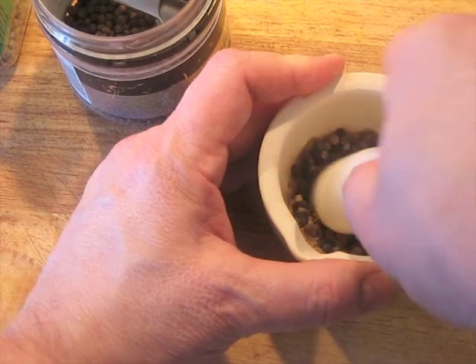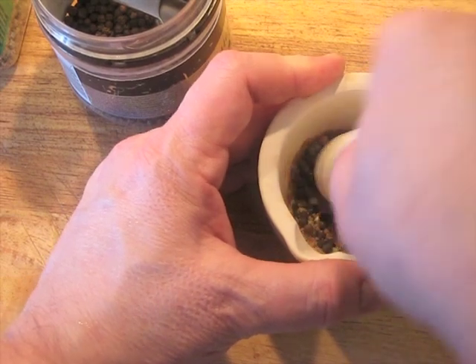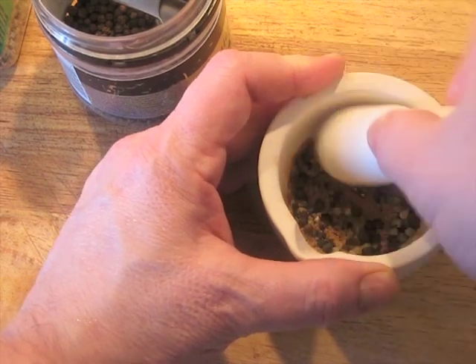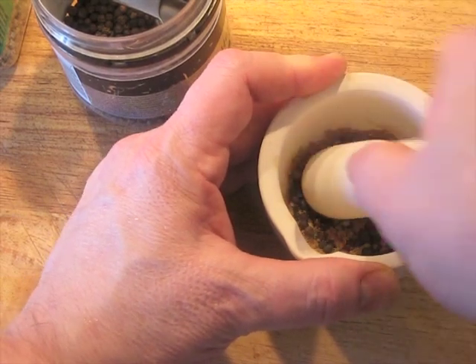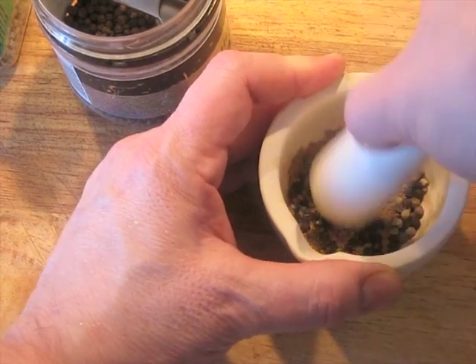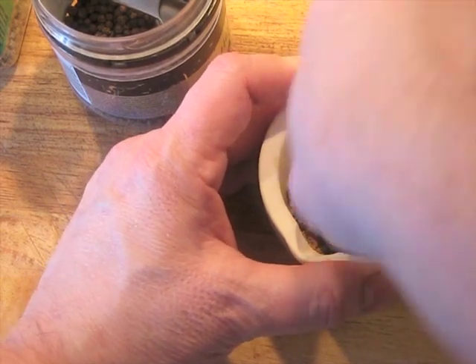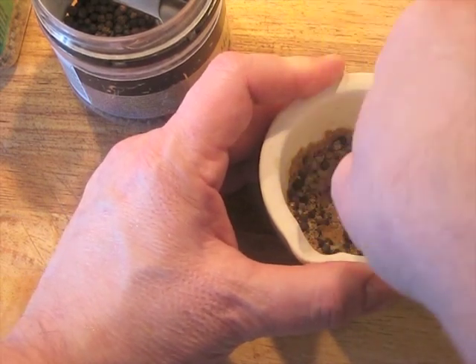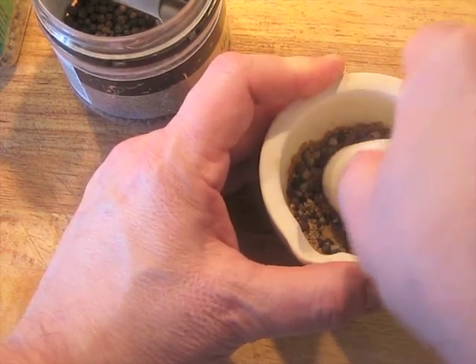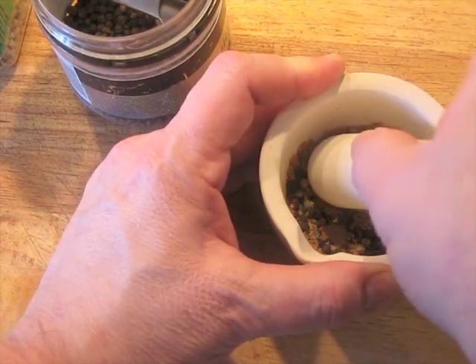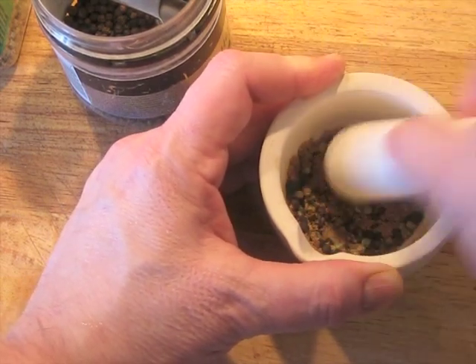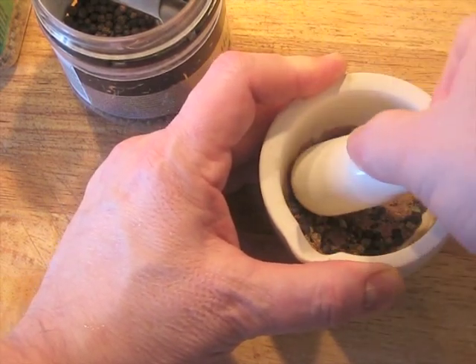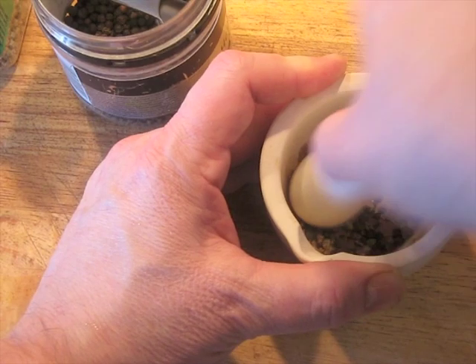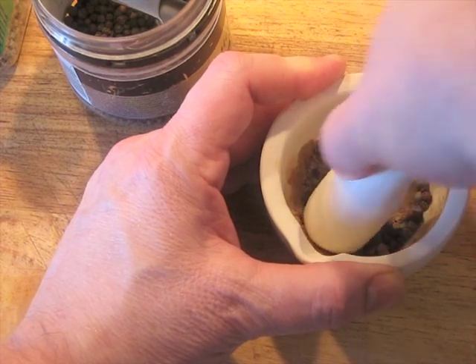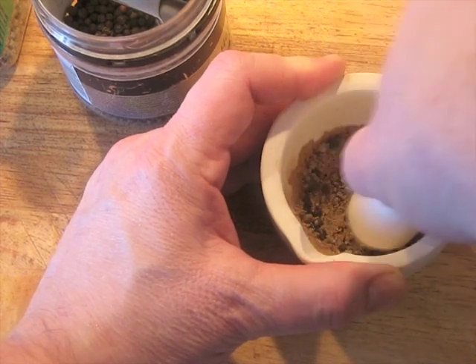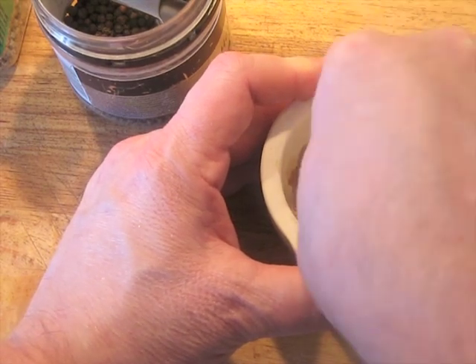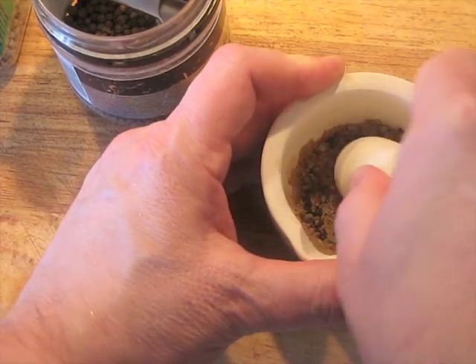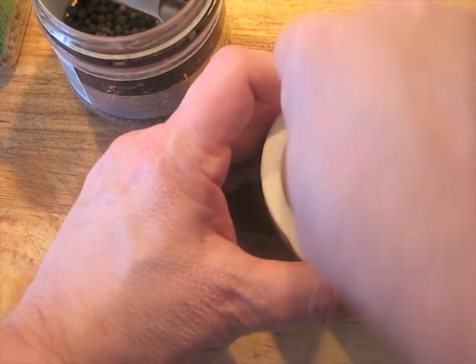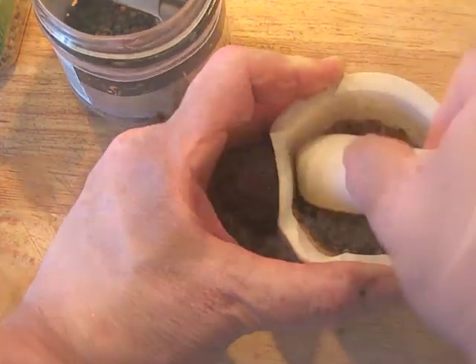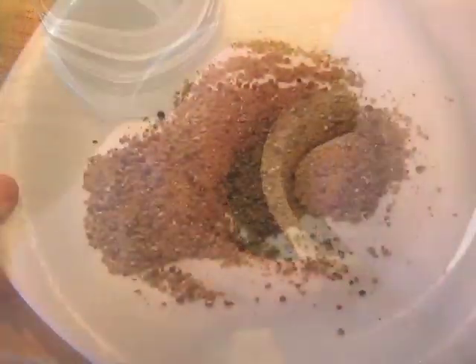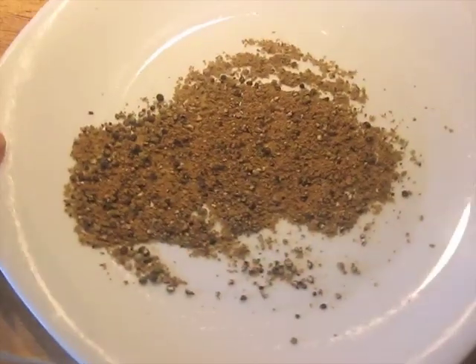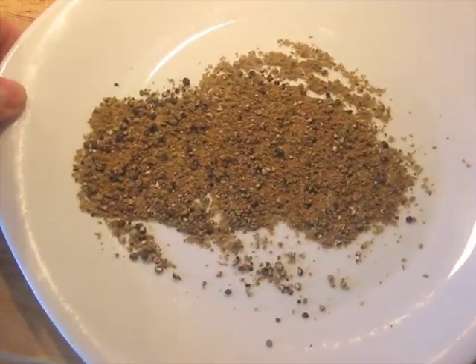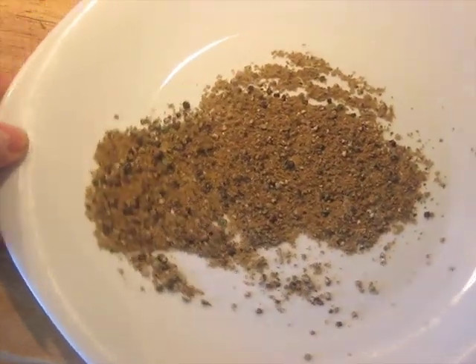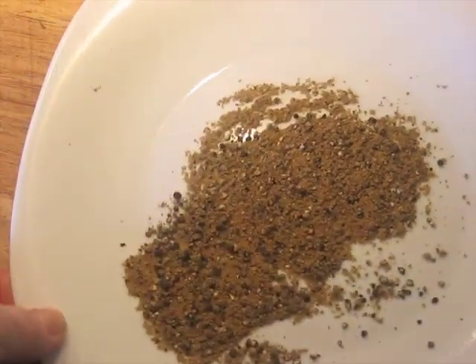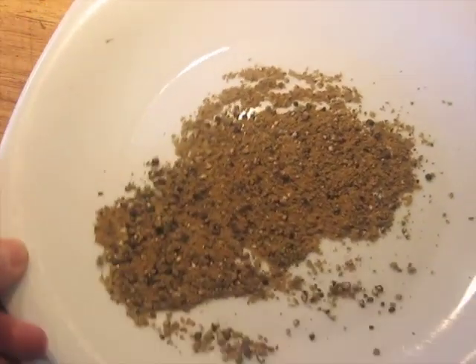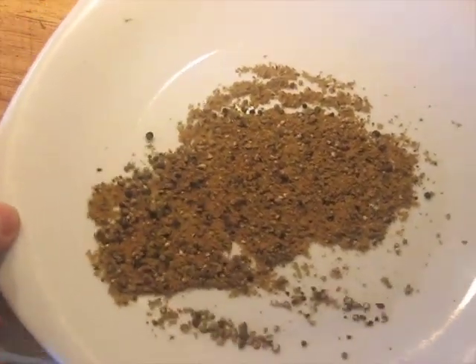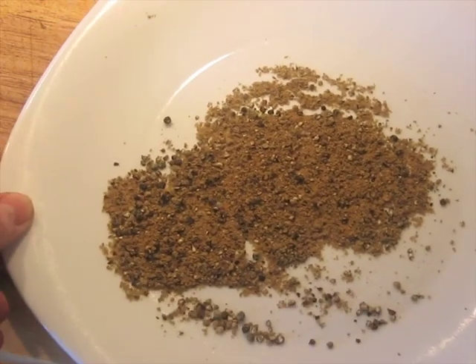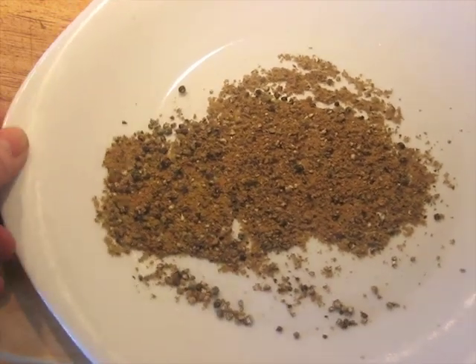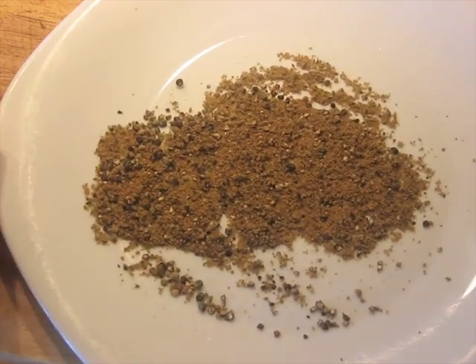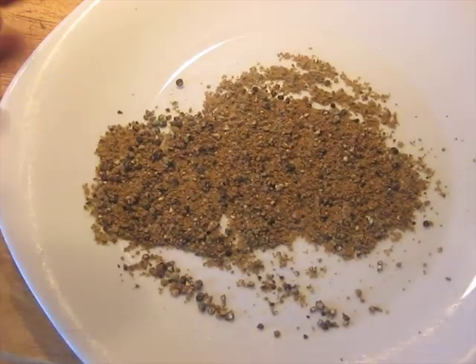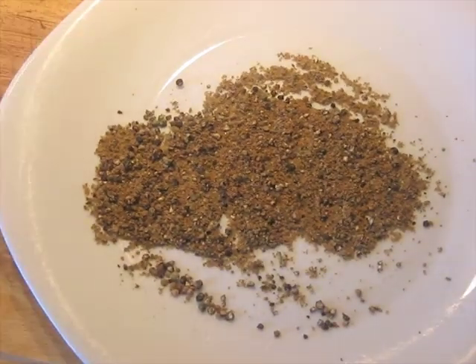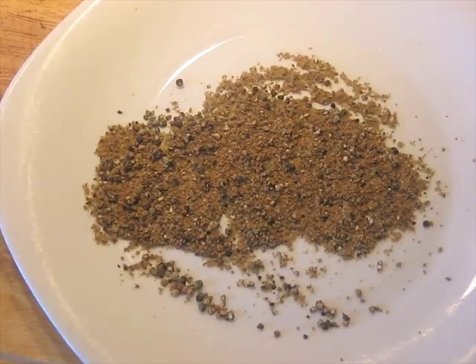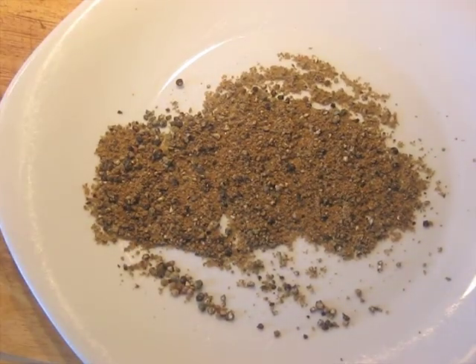You don't want to pulverize them, but you don't want whole peppercorns in it either. Then you spread it out on a plate like this, and we turn our attention to the meat next.